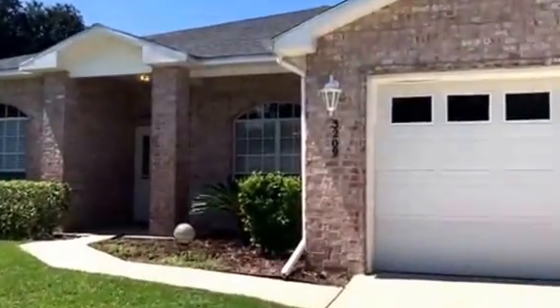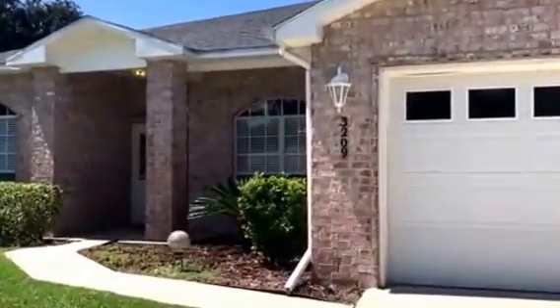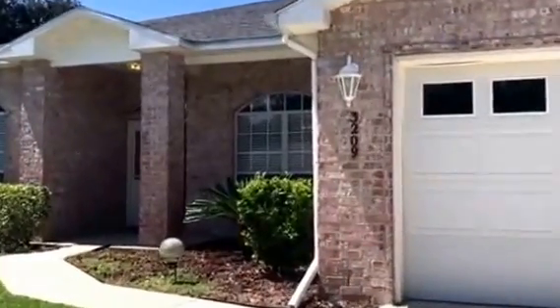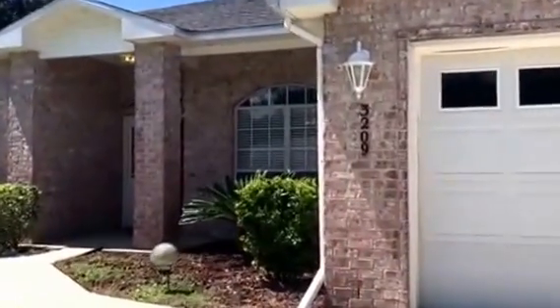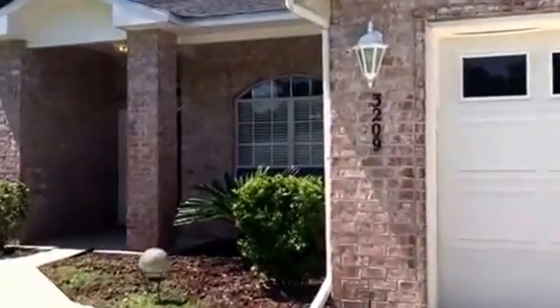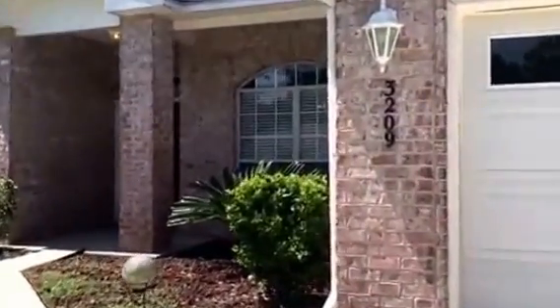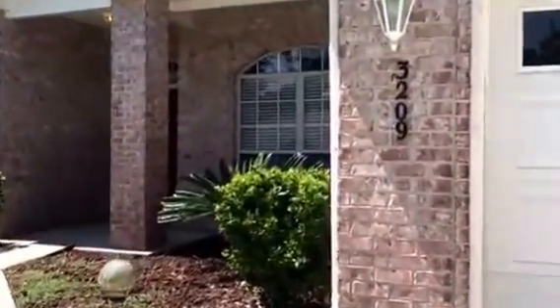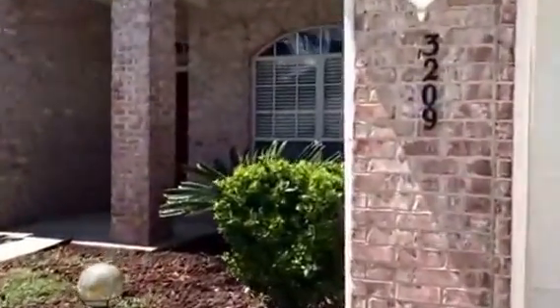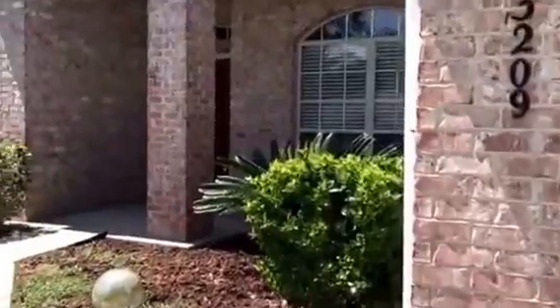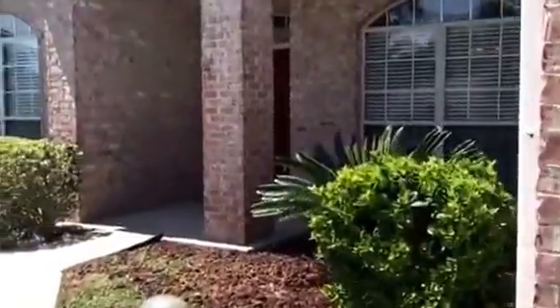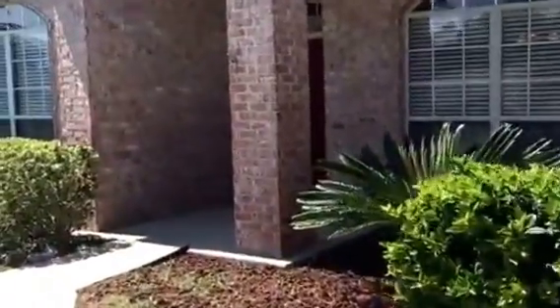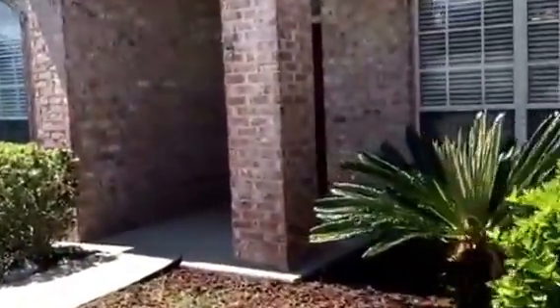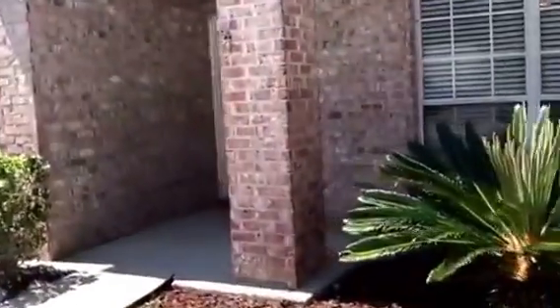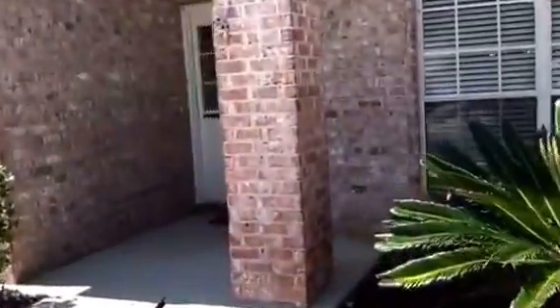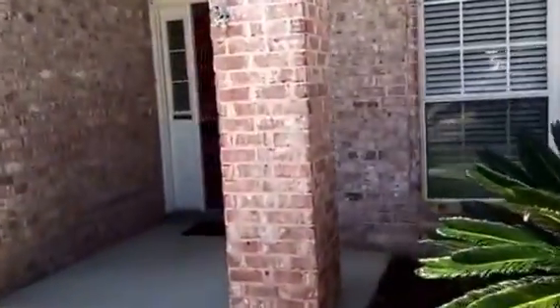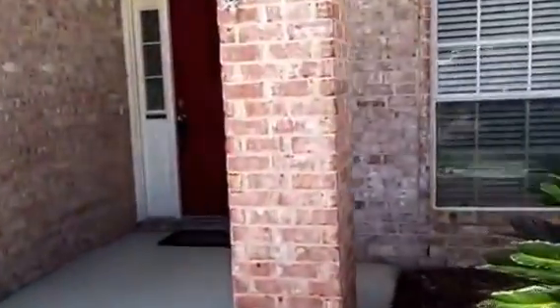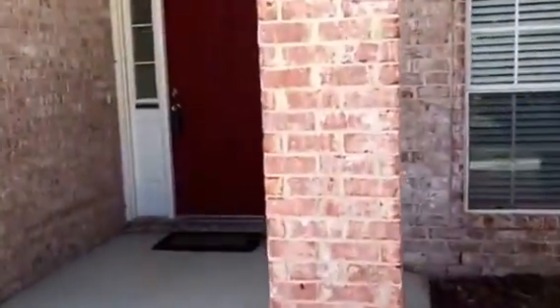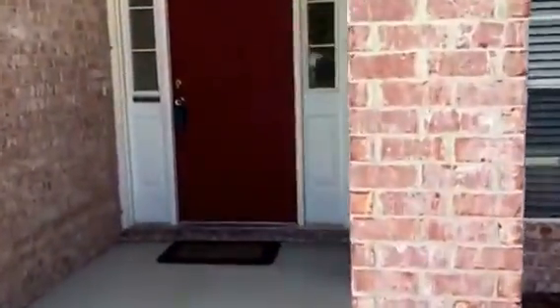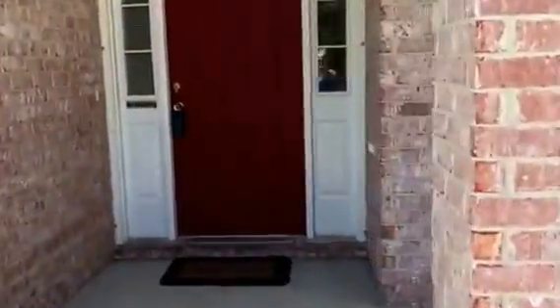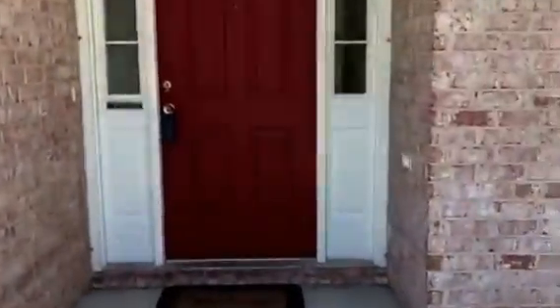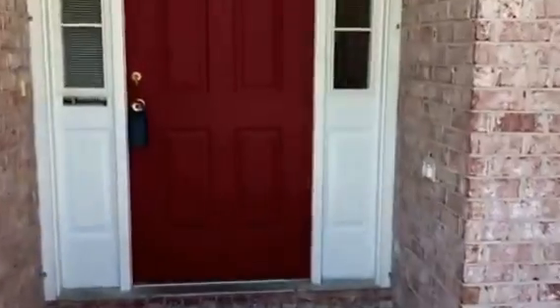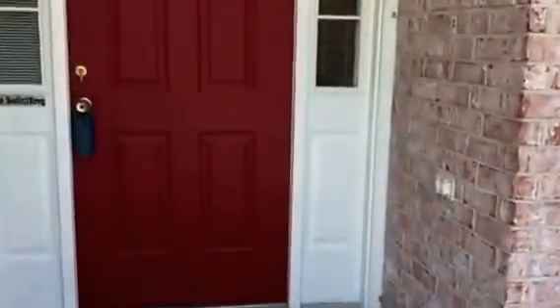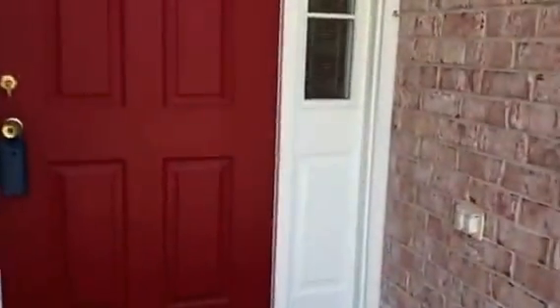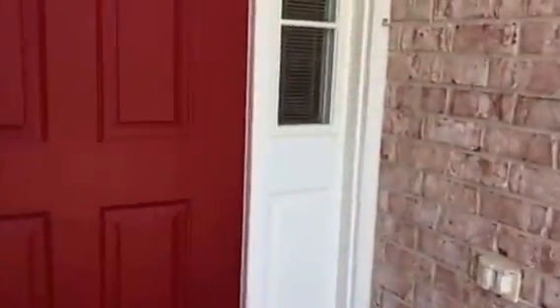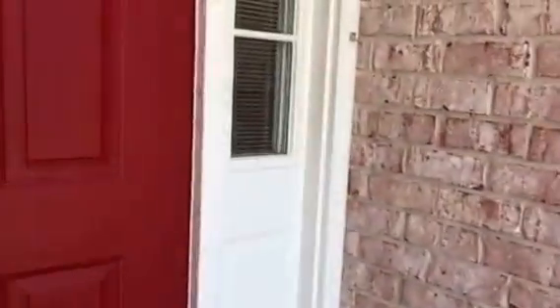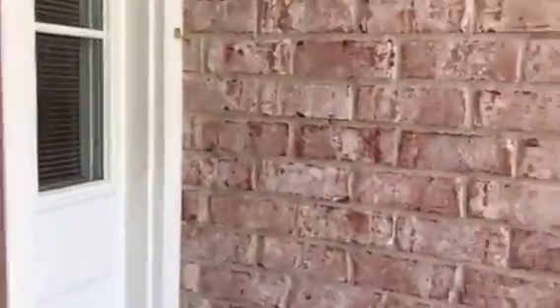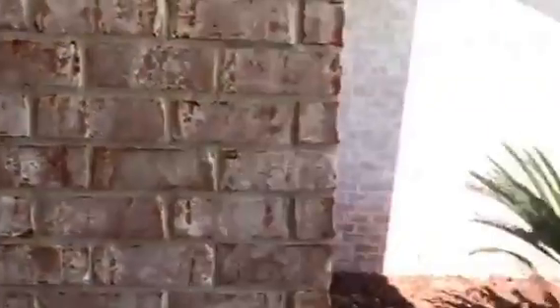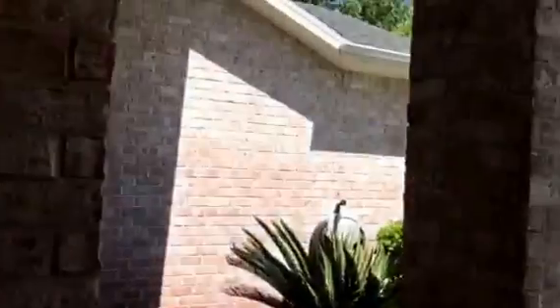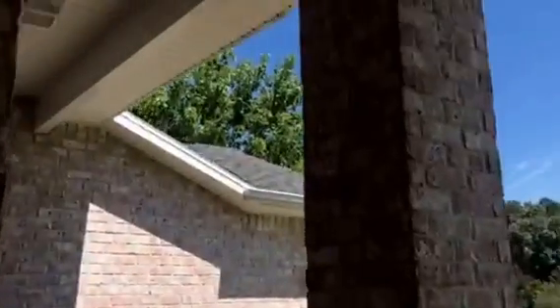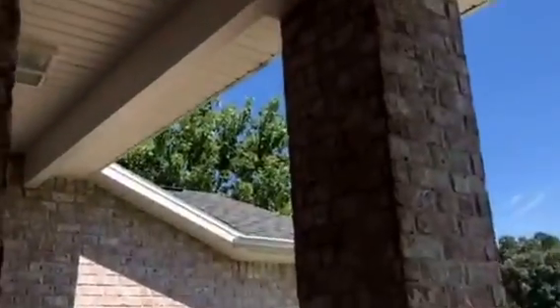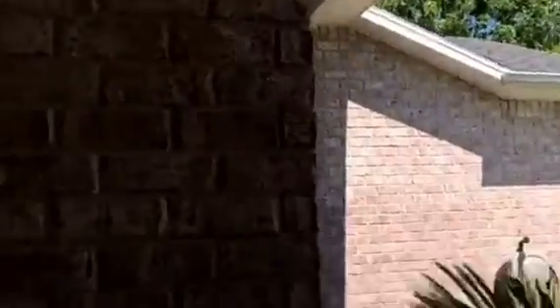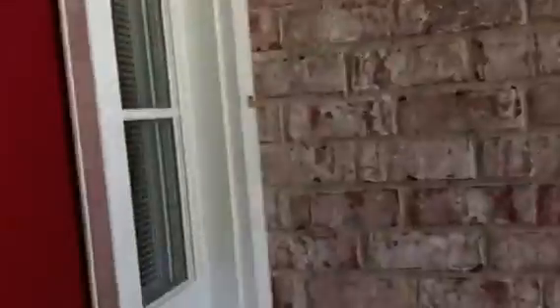We have an all brick home with a hip roof. We are actually located on a cul-de-sac, right at the end of the street. You have this nice little covered porch right here as you come in.